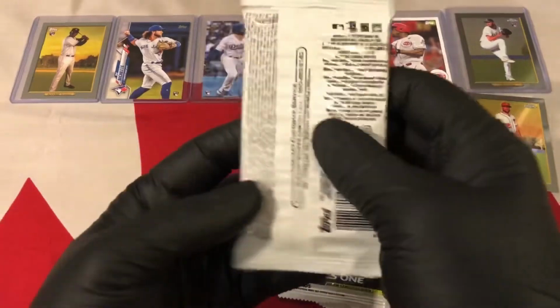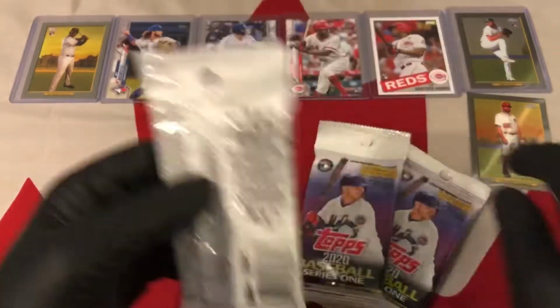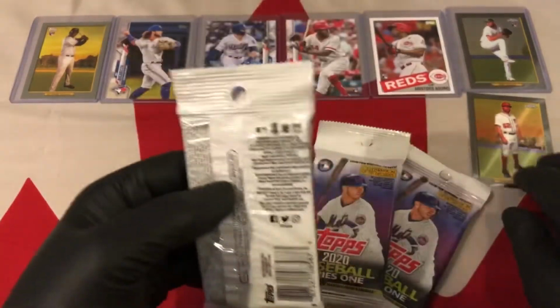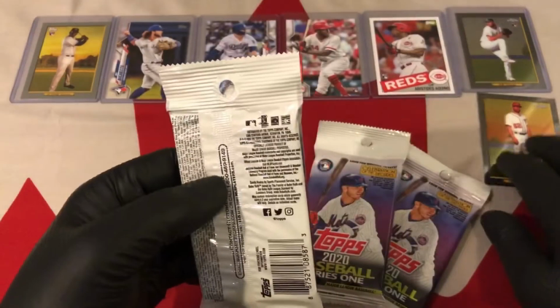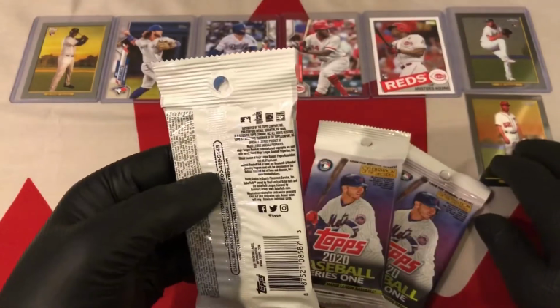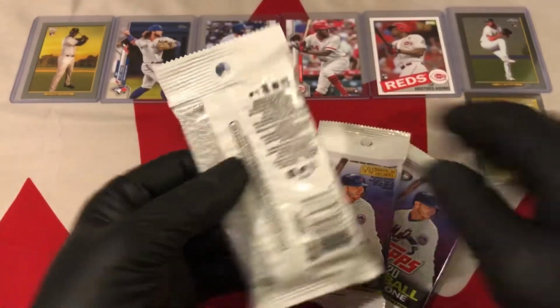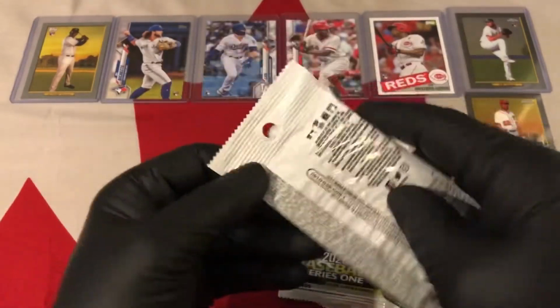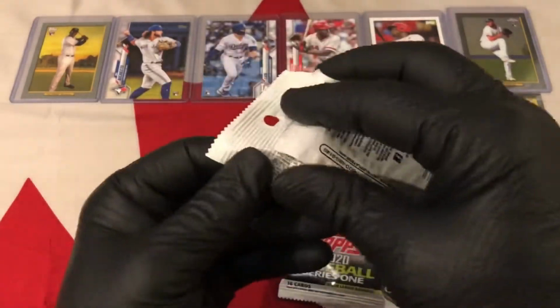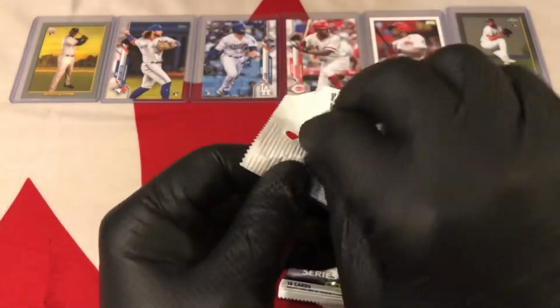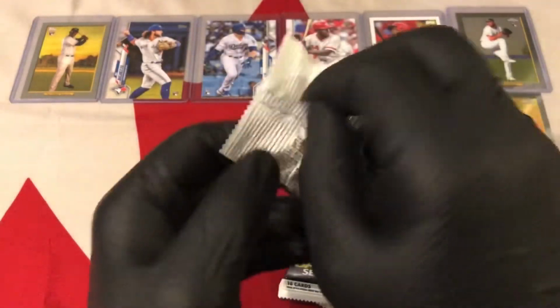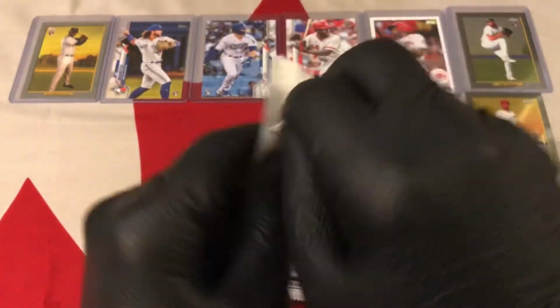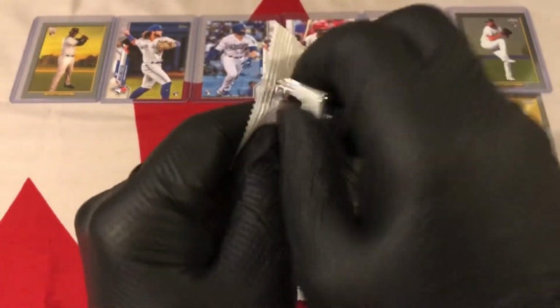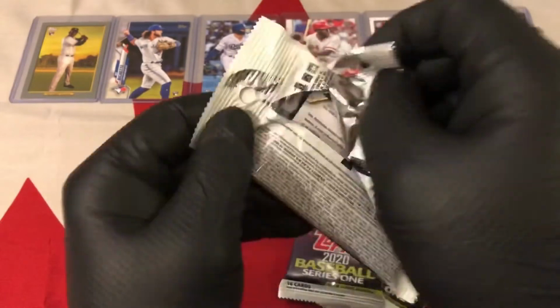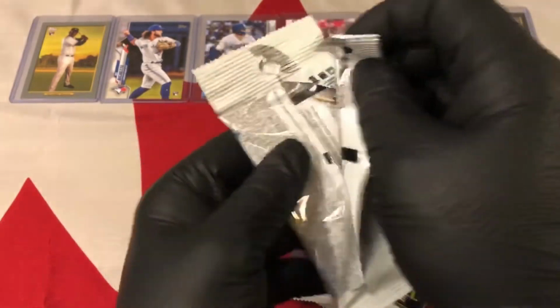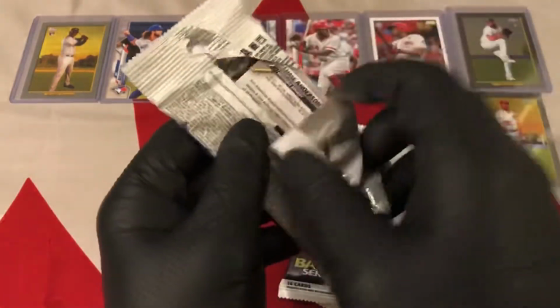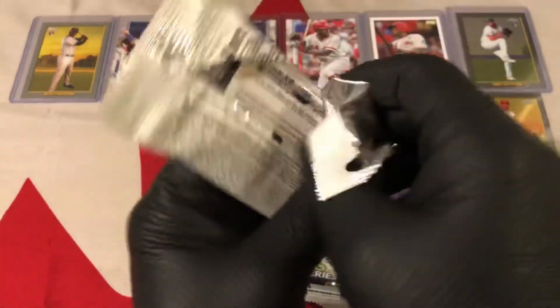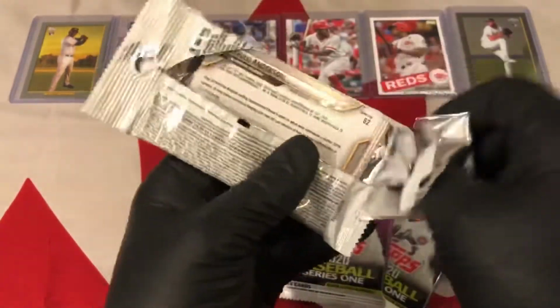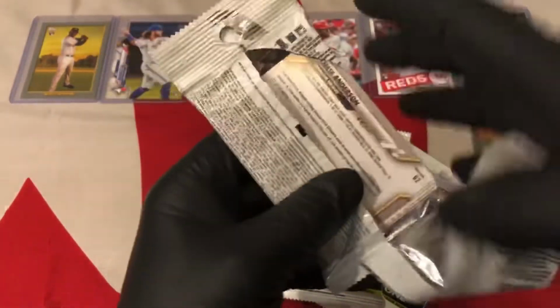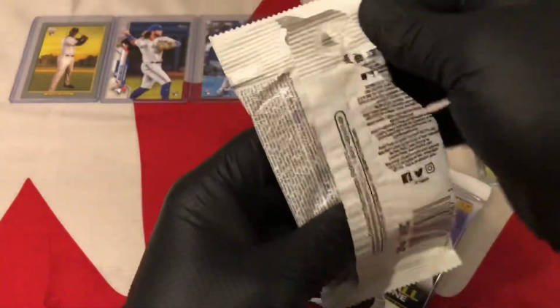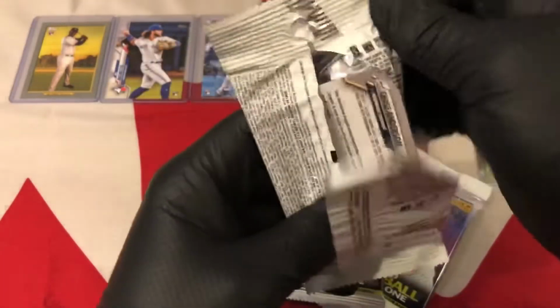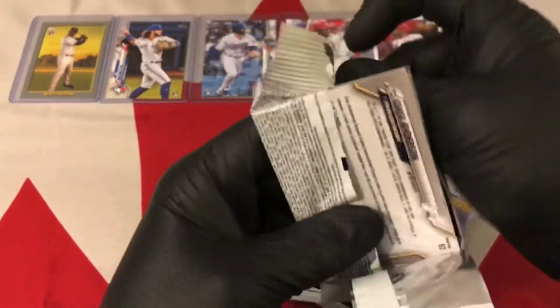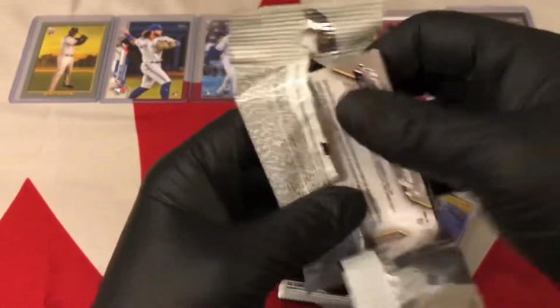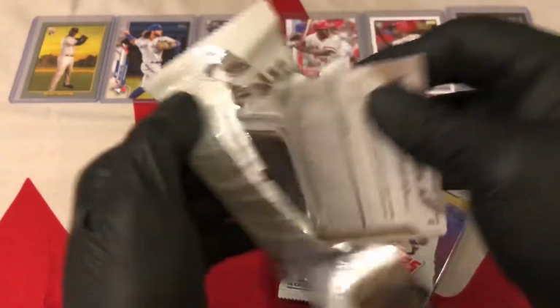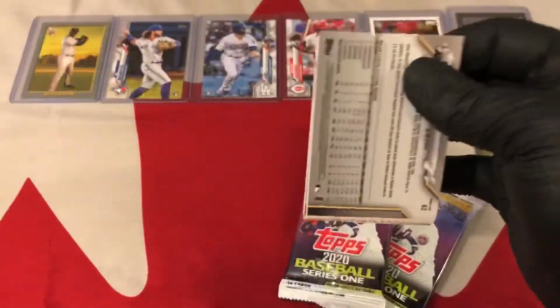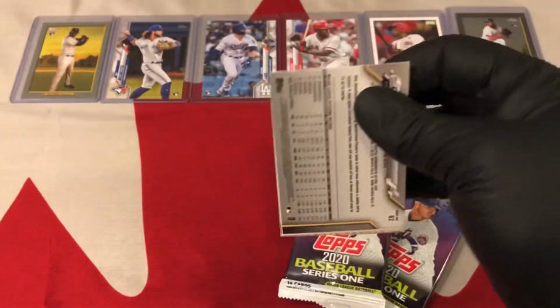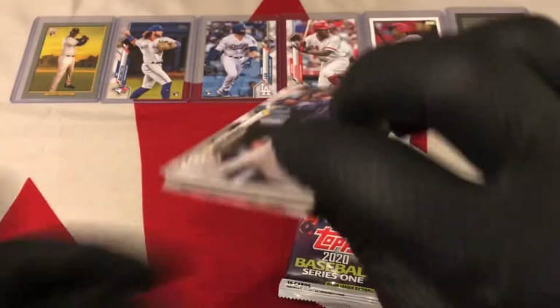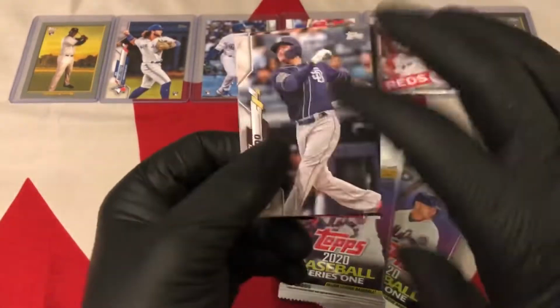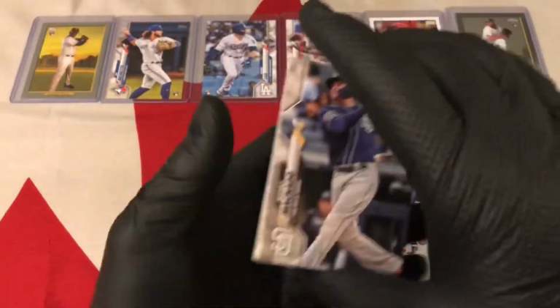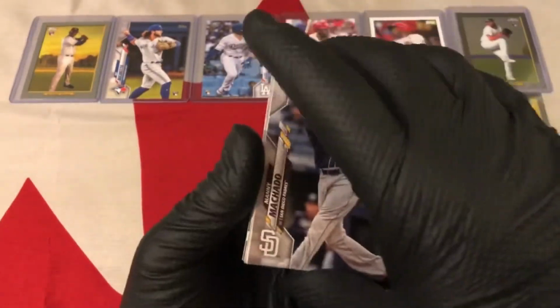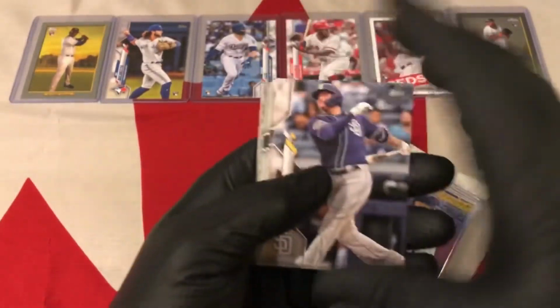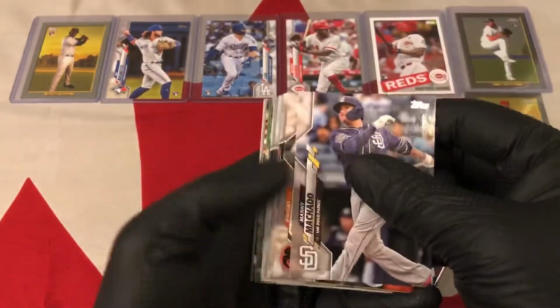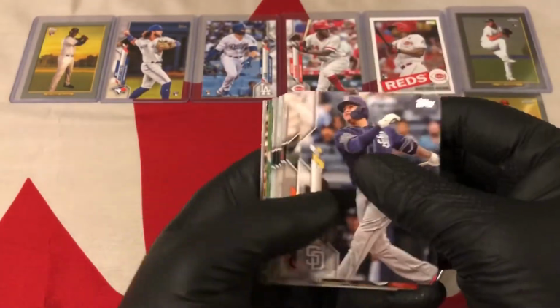I do have an order coming from the States of some hobby products still. But as you guys know, if you're ordering anything right now it's not too quick, especially coming from the States to Canada.